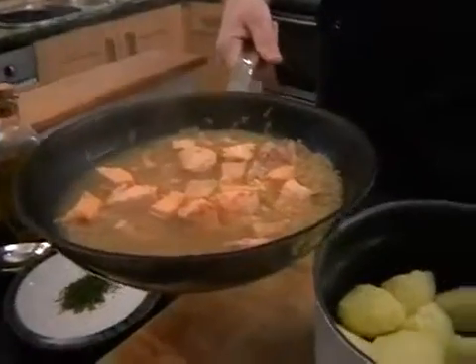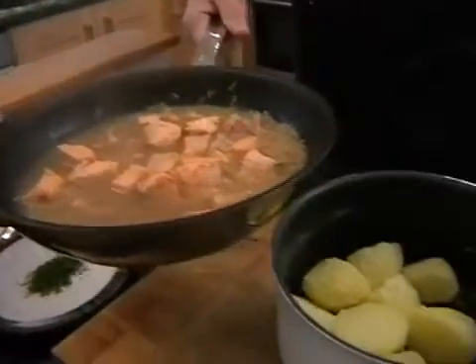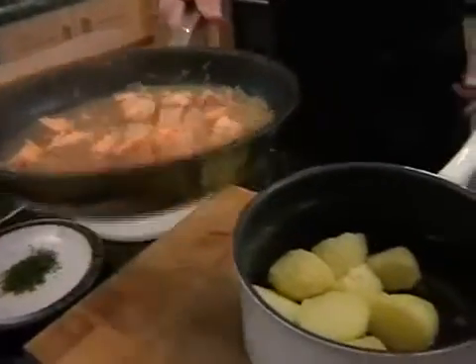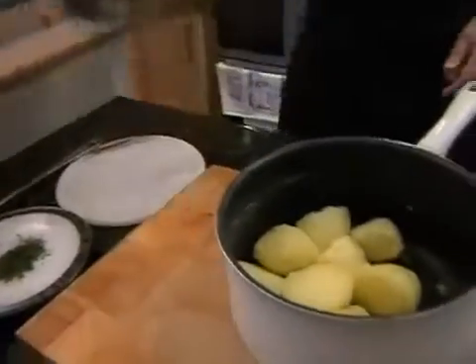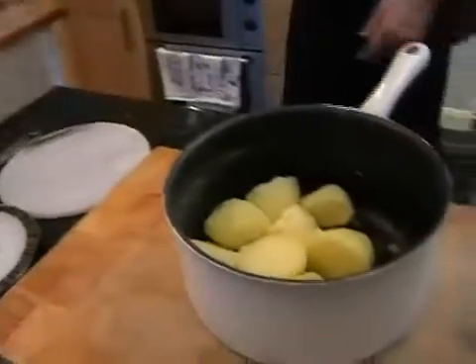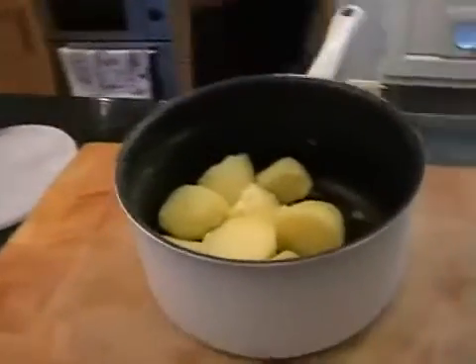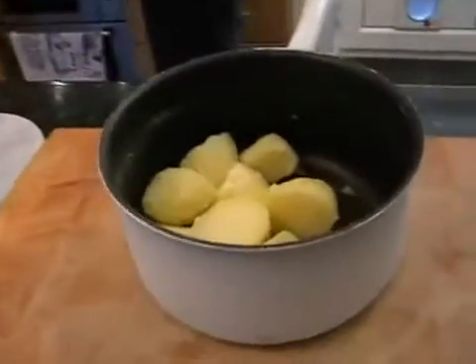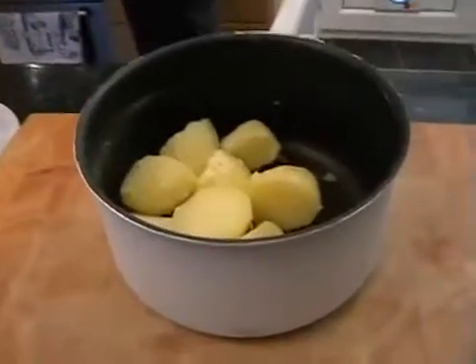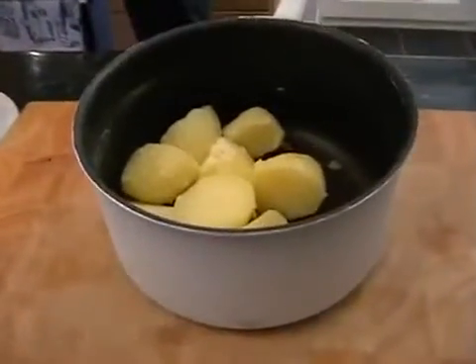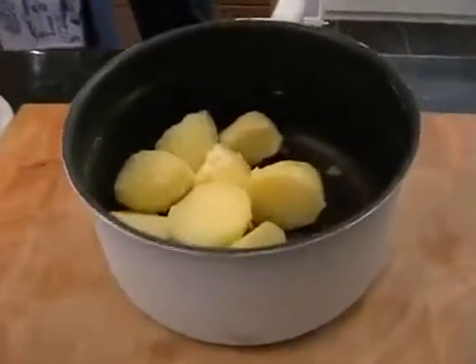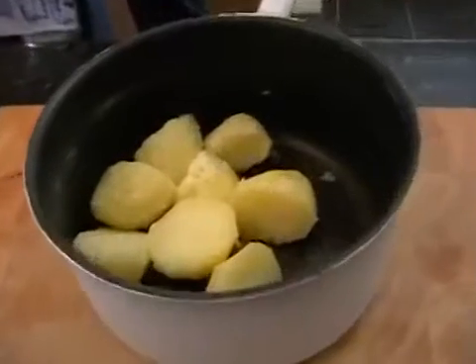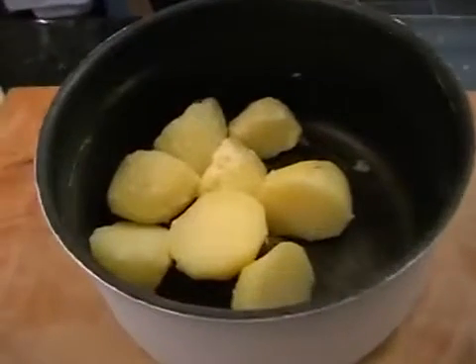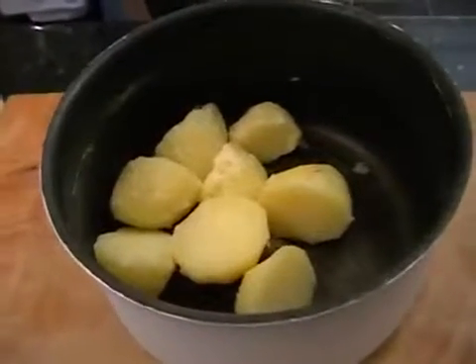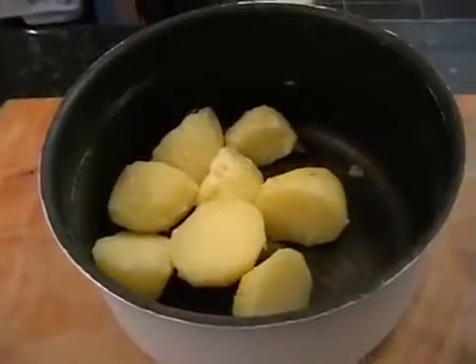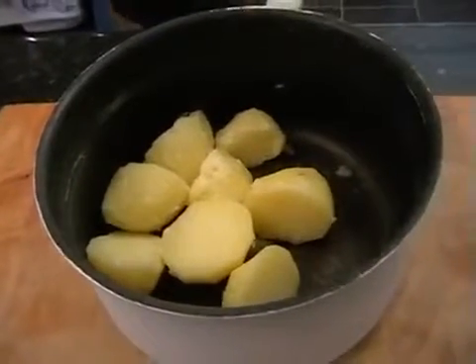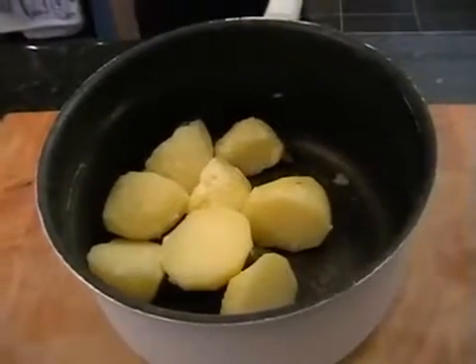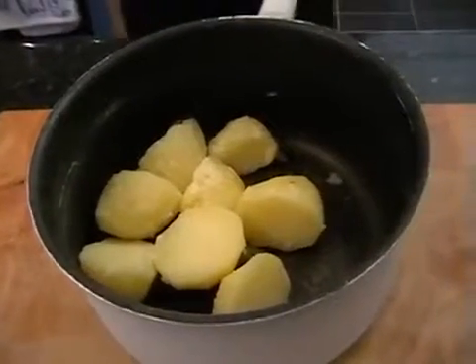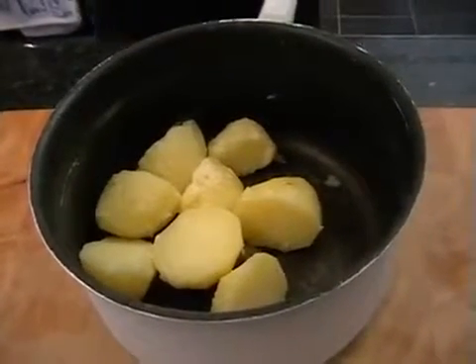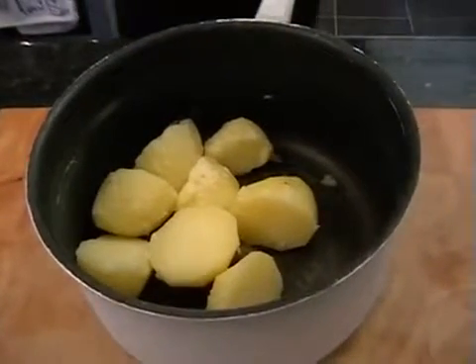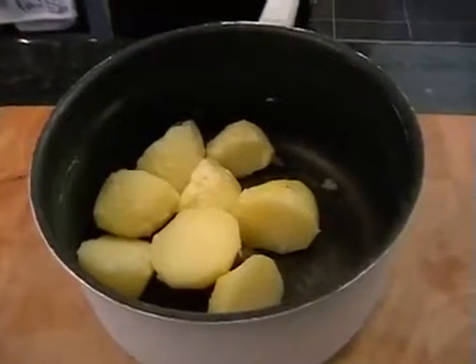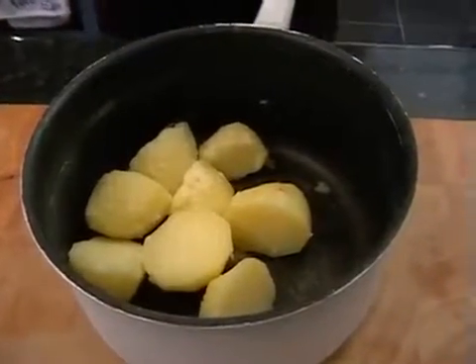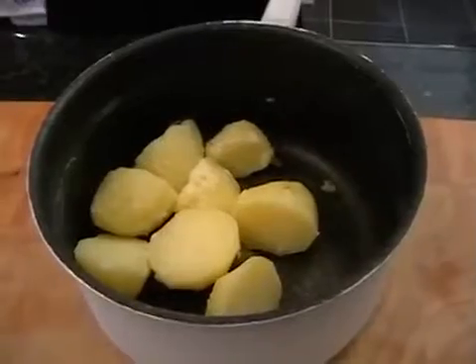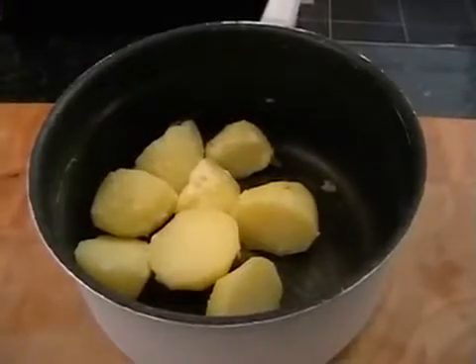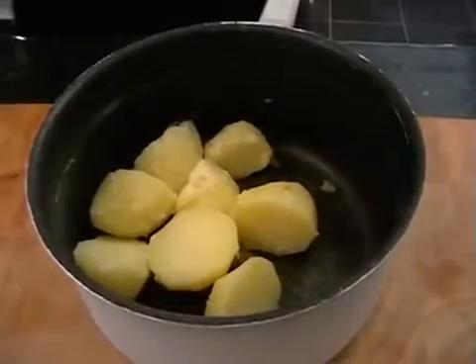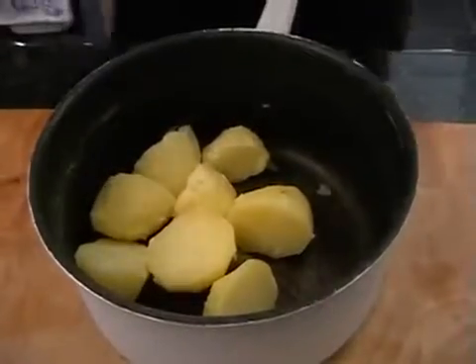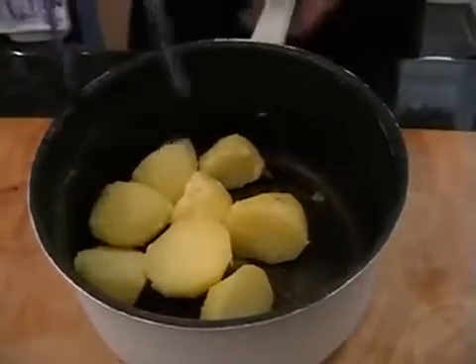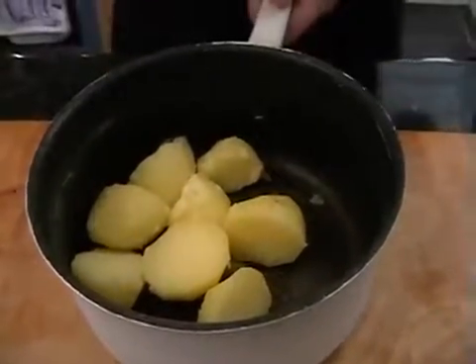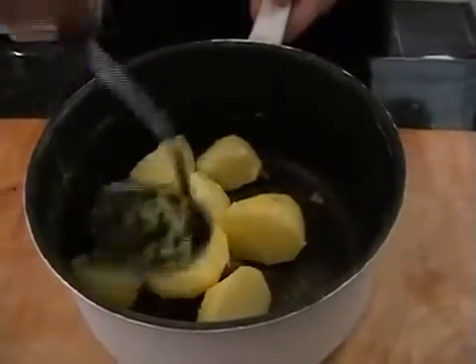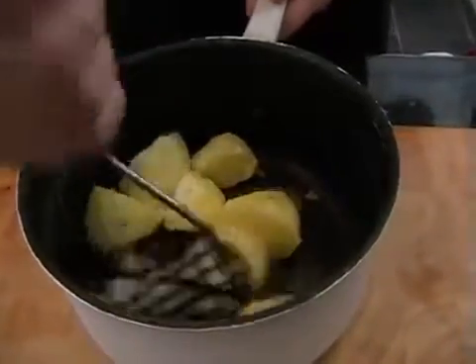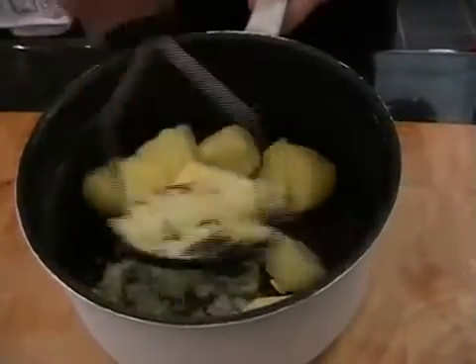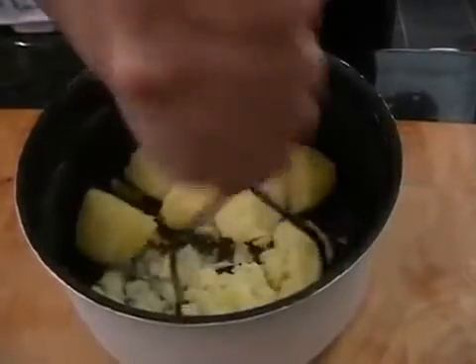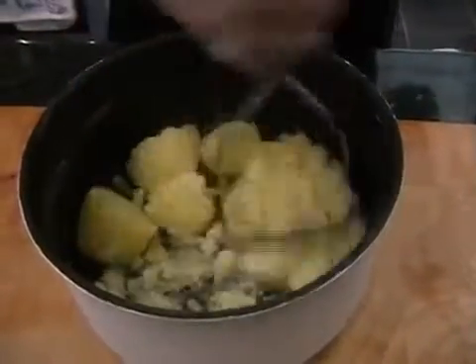So we're just going to pop it on a nice high heat just to bubble away whilst we make the mash. So we need the masher and then just get going and mashing.